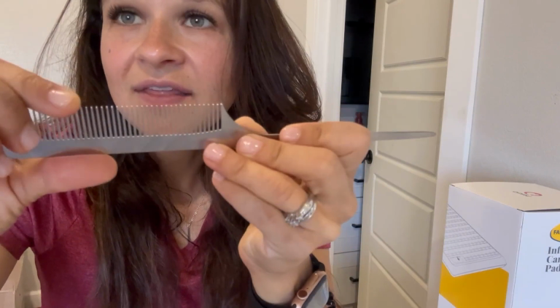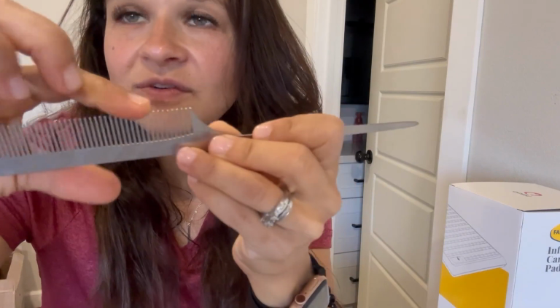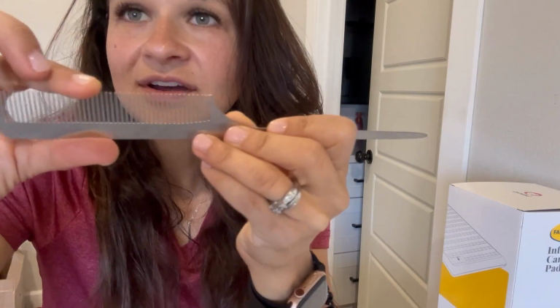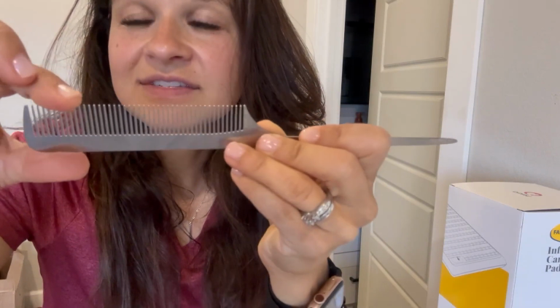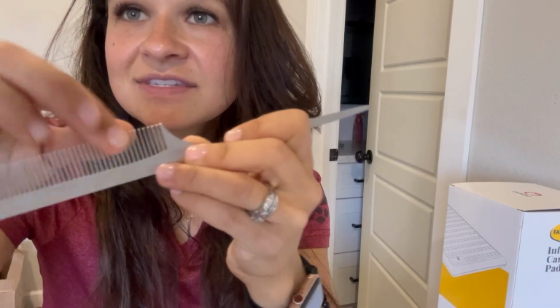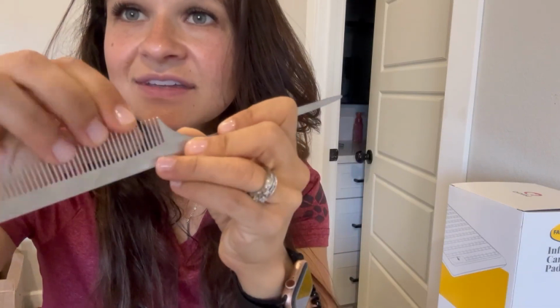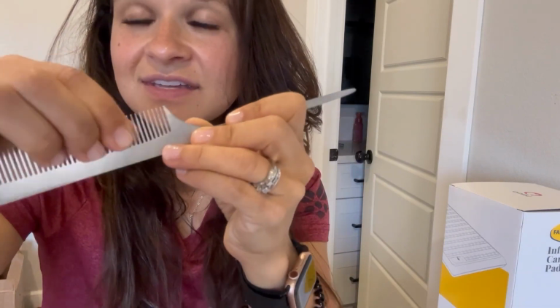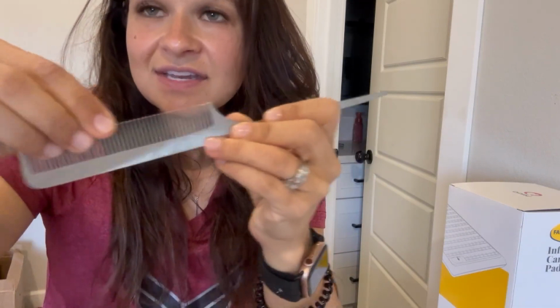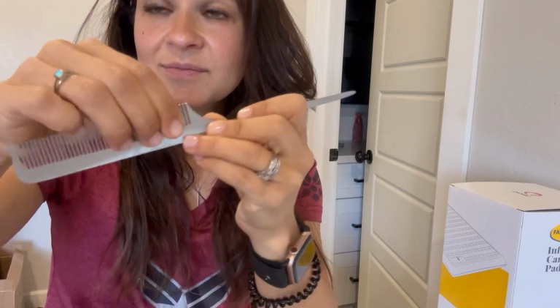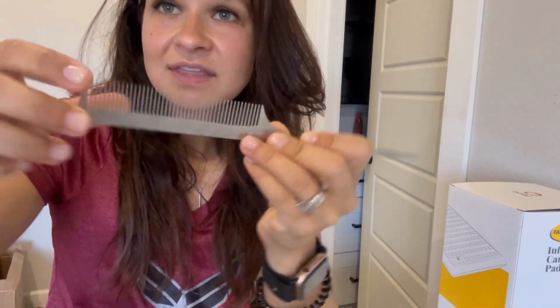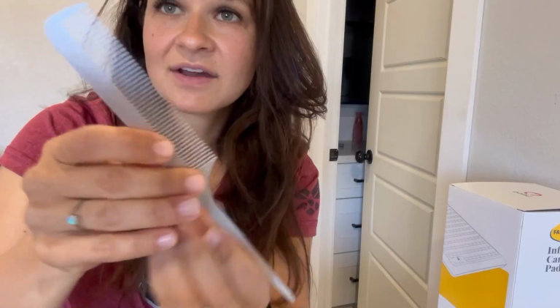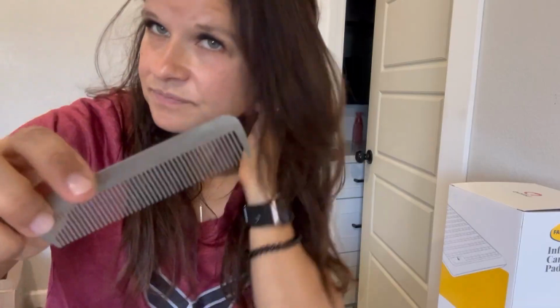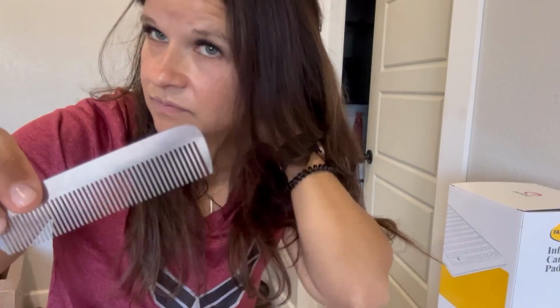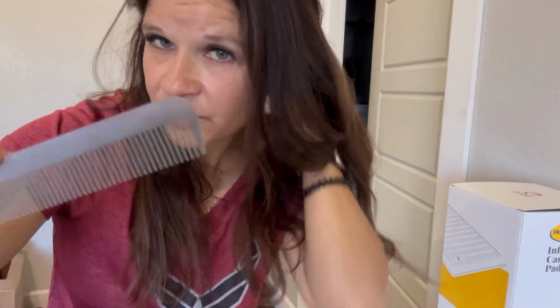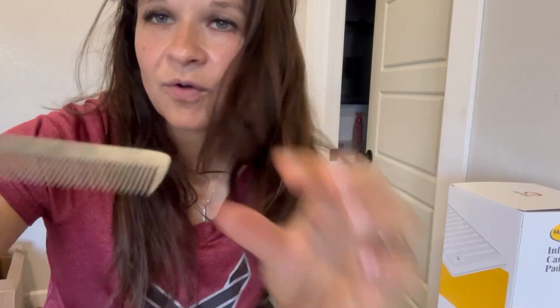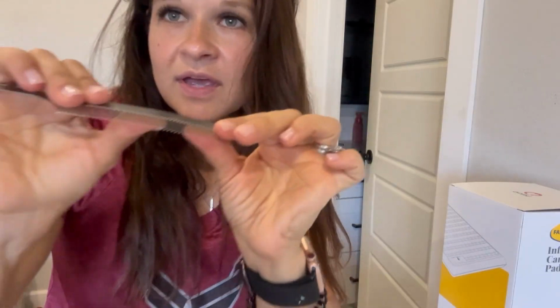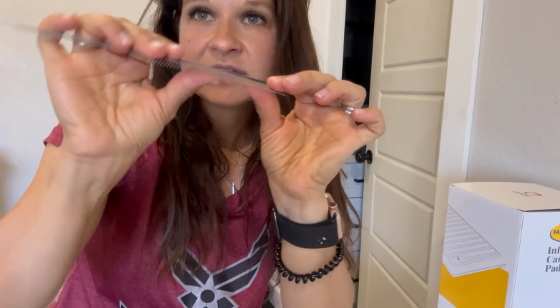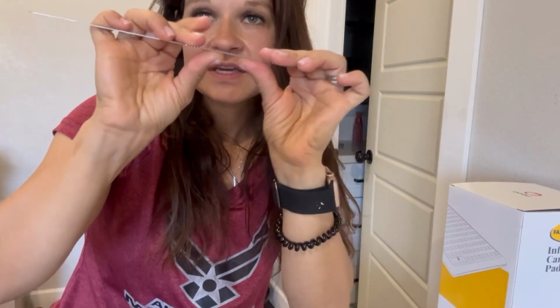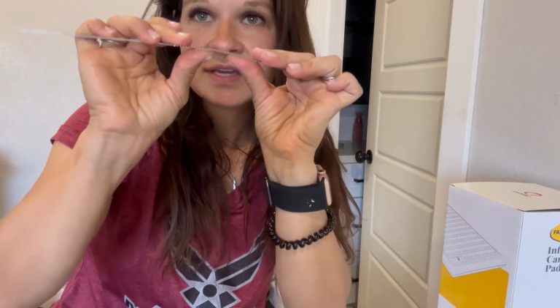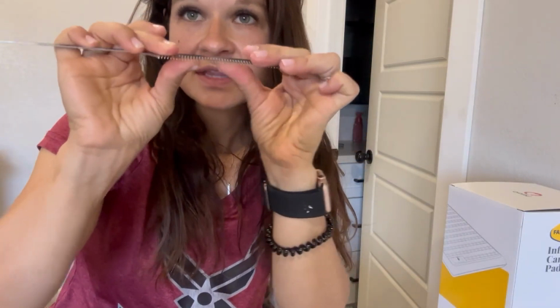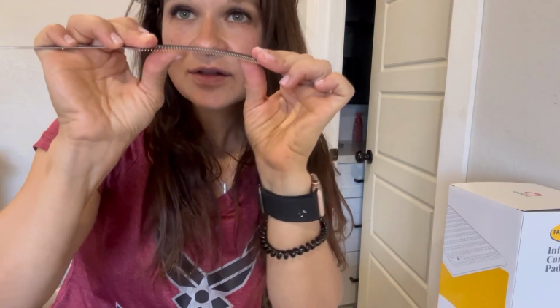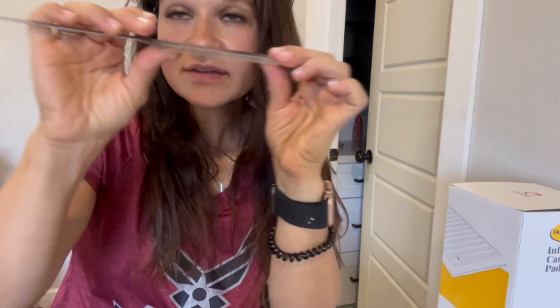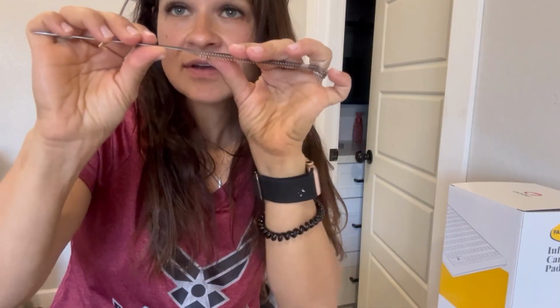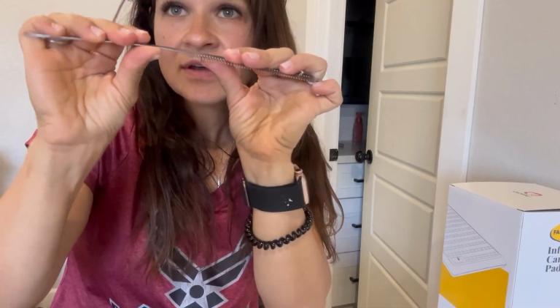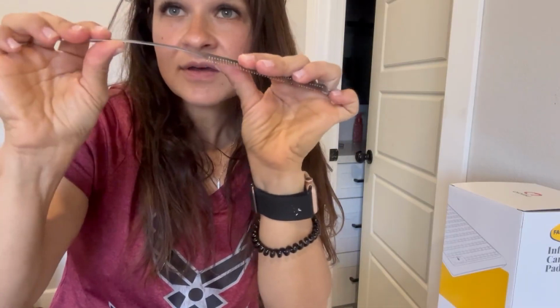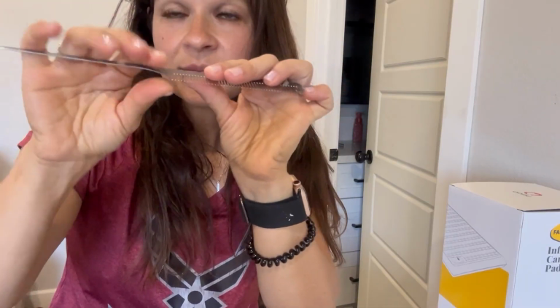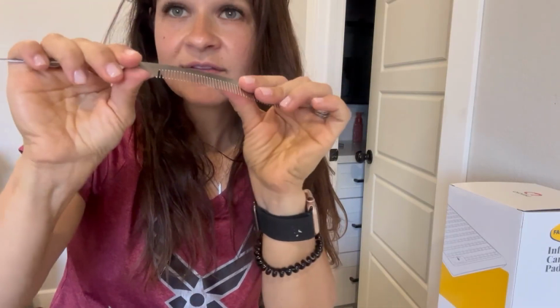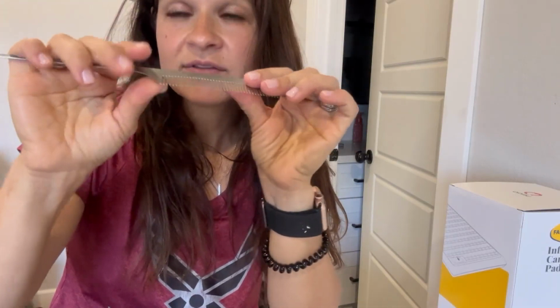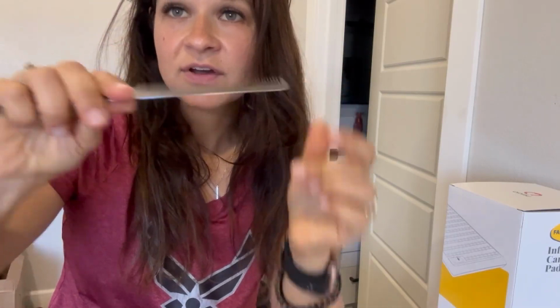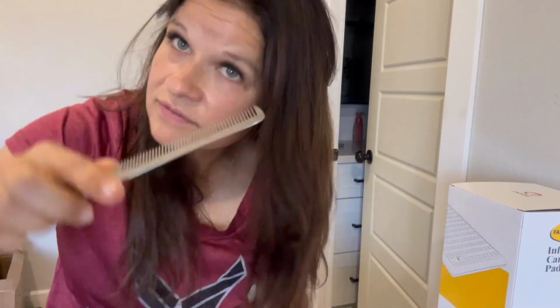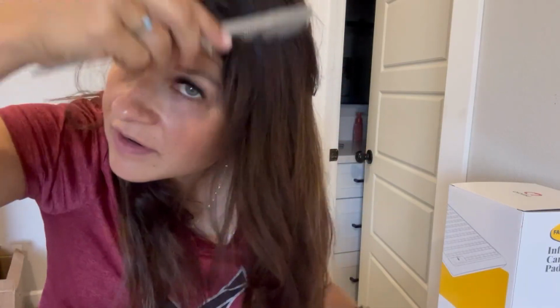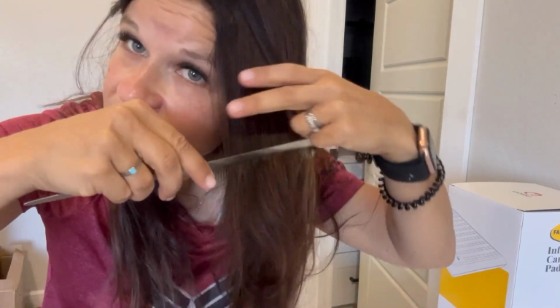We've got the stainless steel teeth for the comb, and you can see it bends a little bit, but it is very, very sturdy.